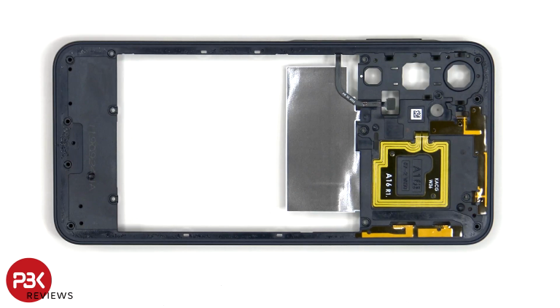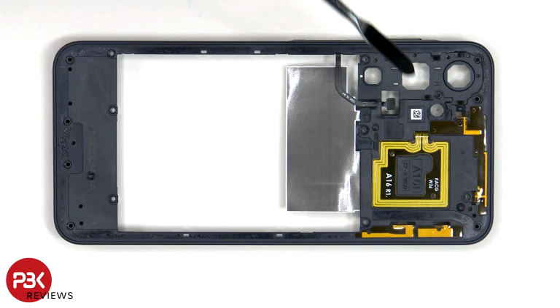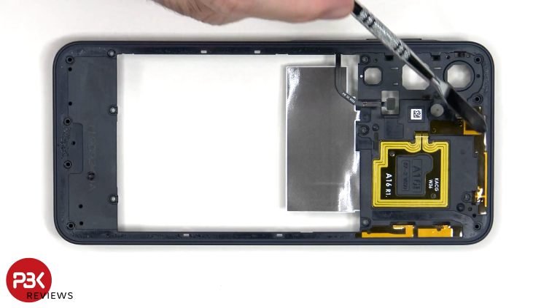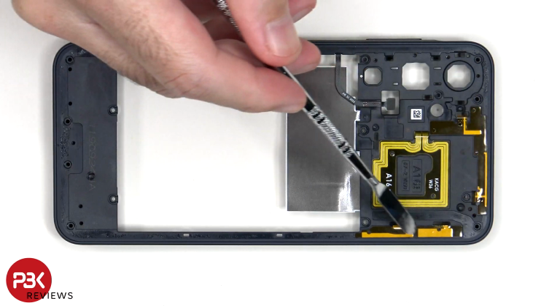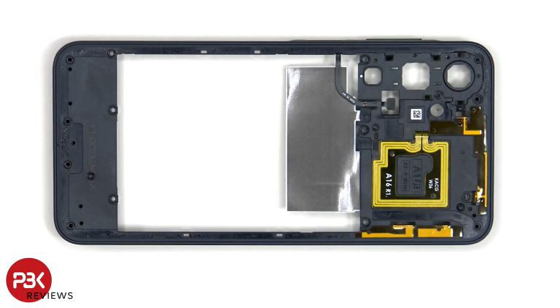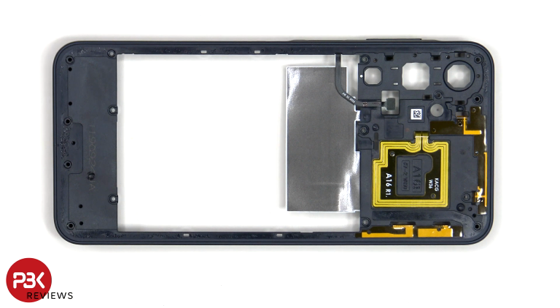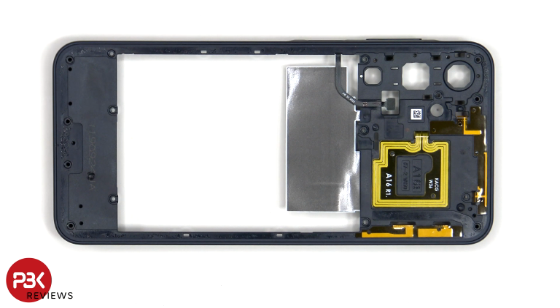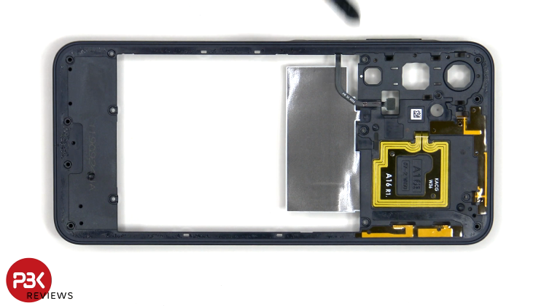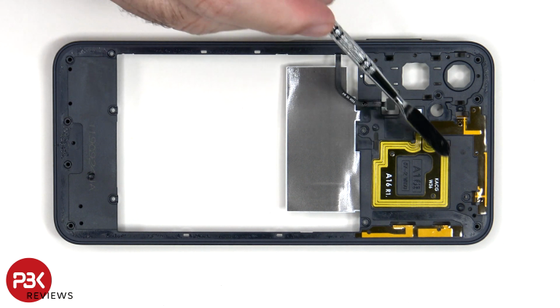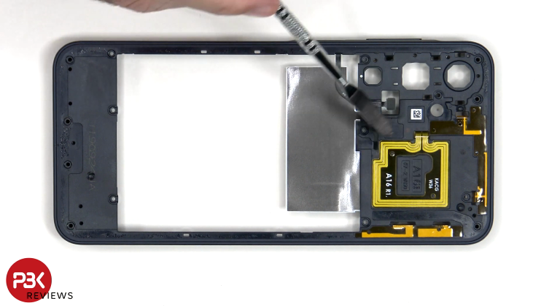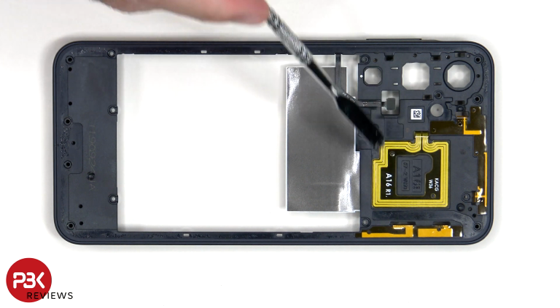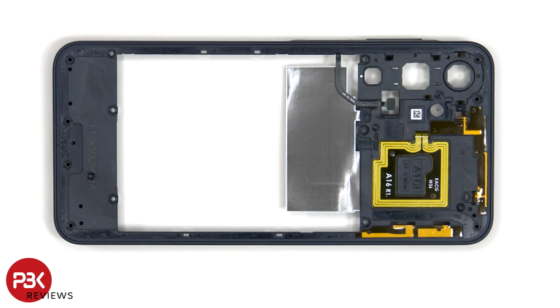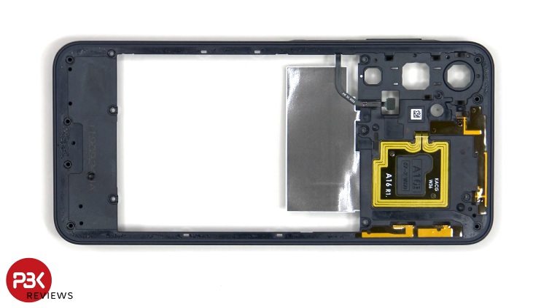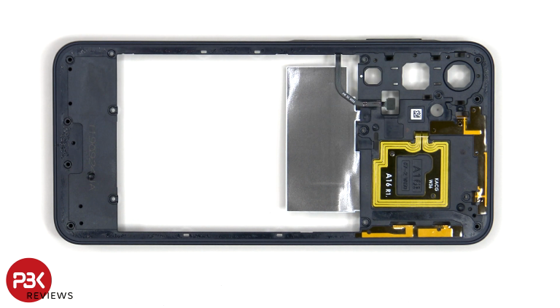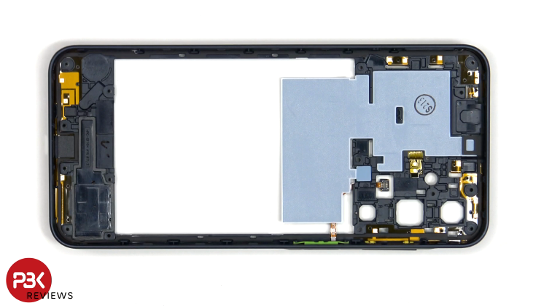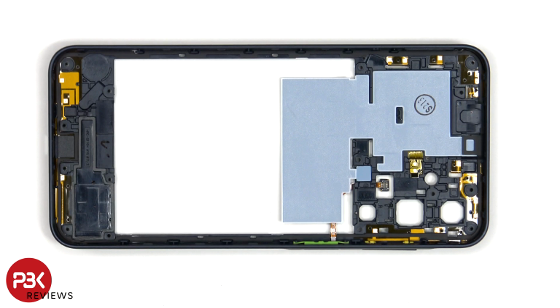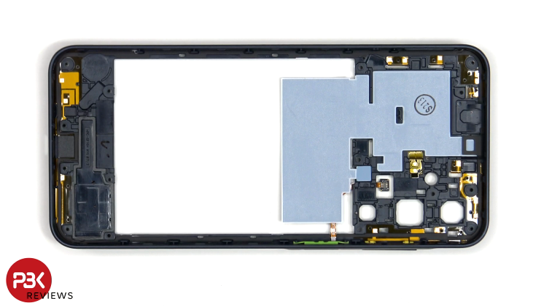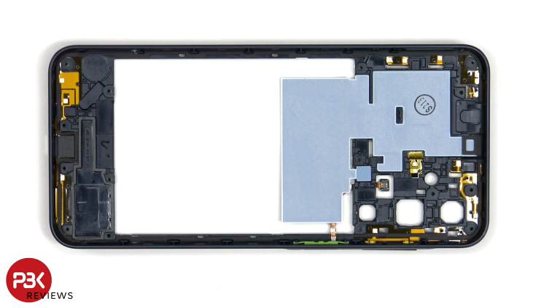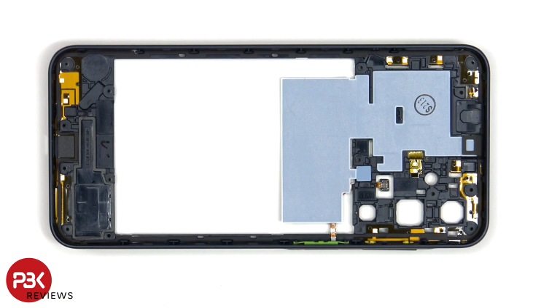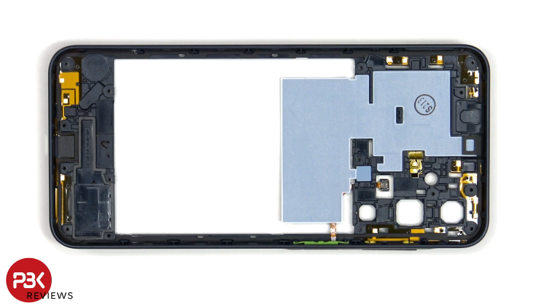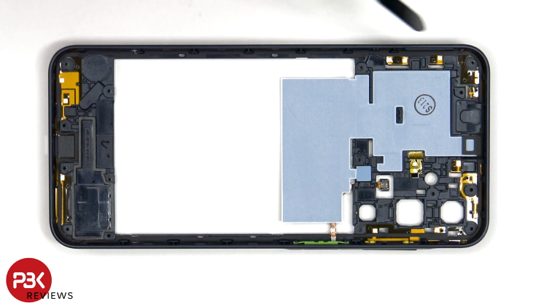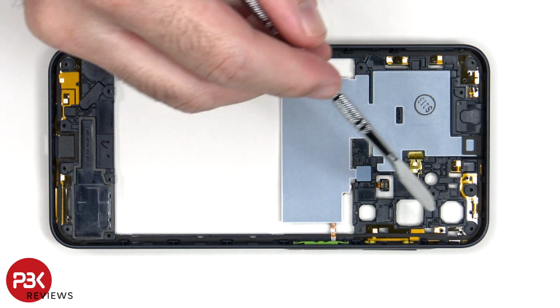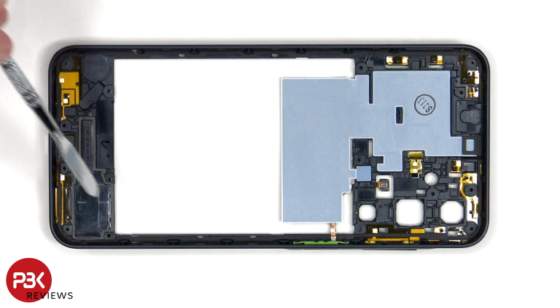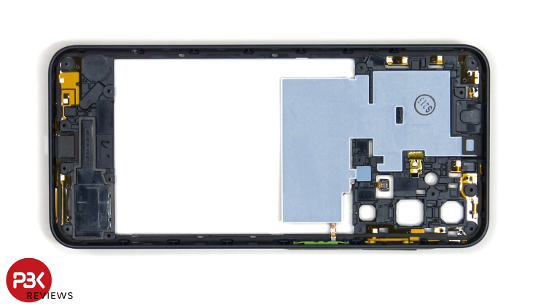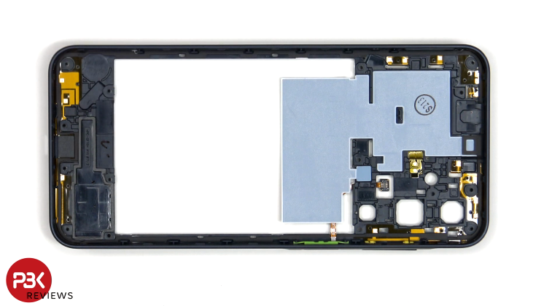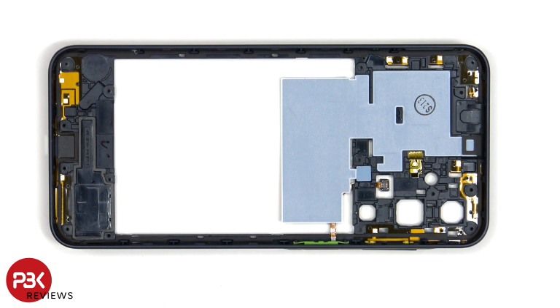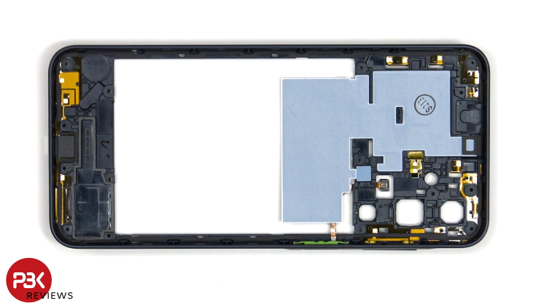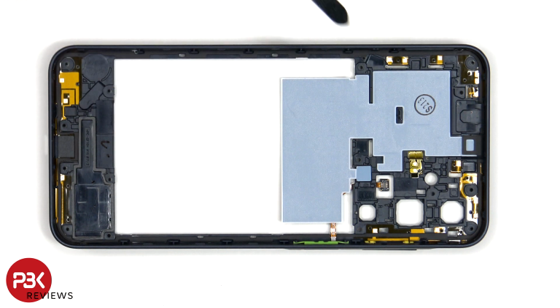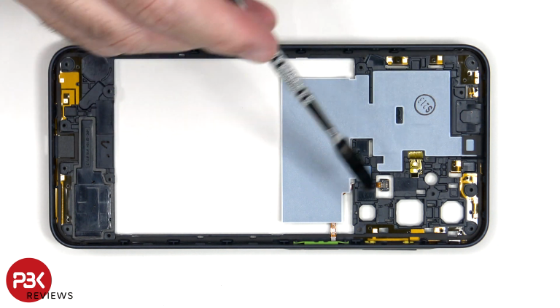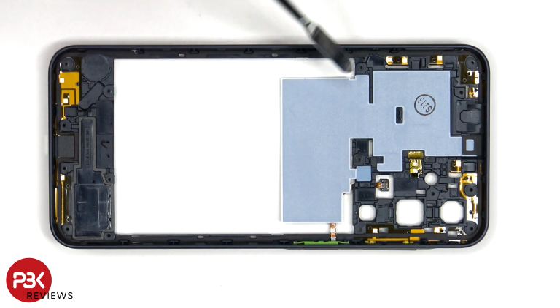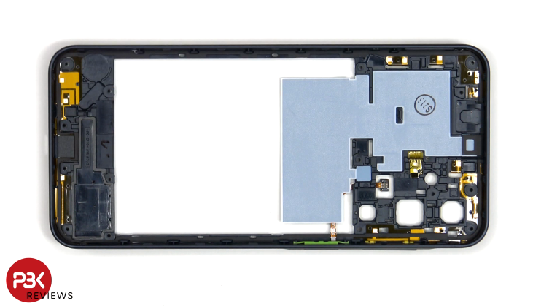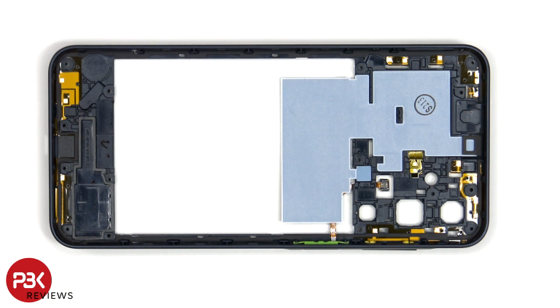There are some antenna flex cables on the top as well as the NFC antenna. Looking at the other side, we can see additional antenna flex cables around the border as well as graphite film to help transfer heat.